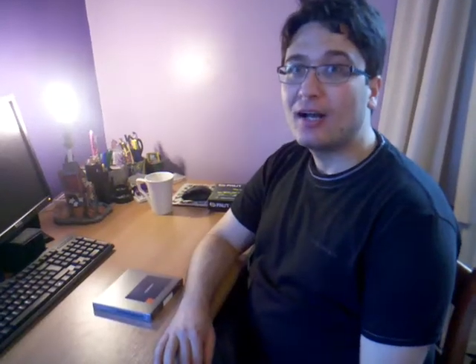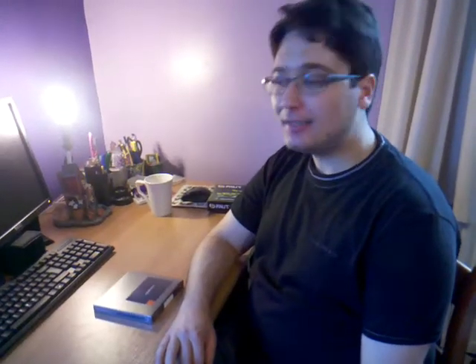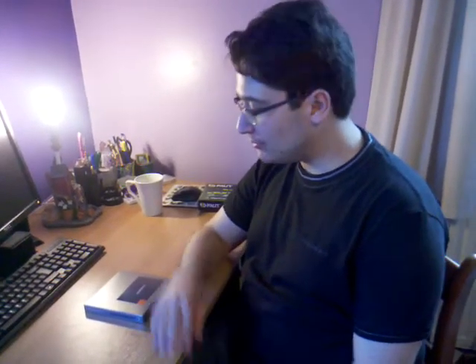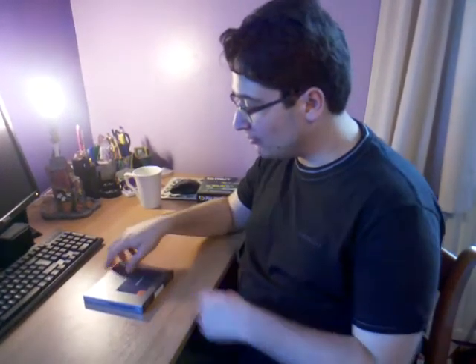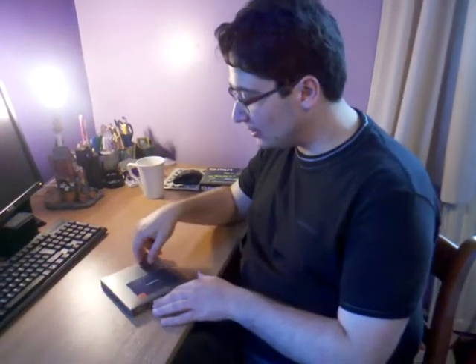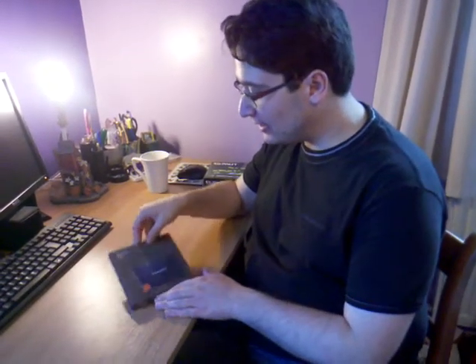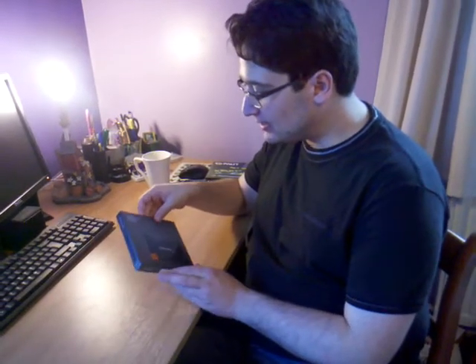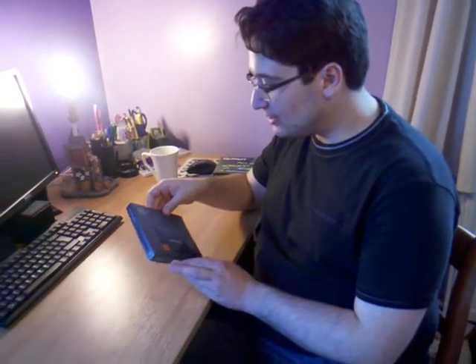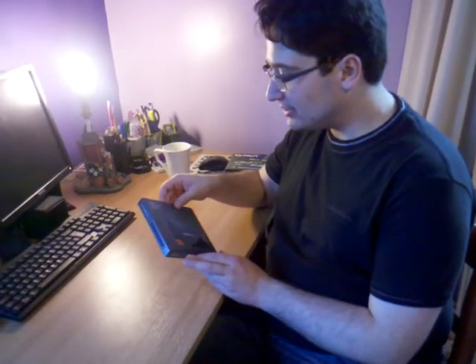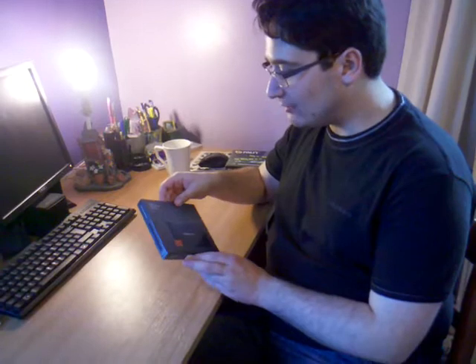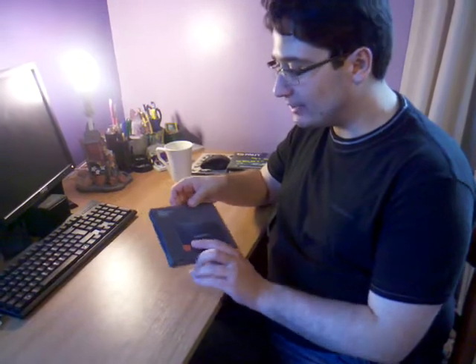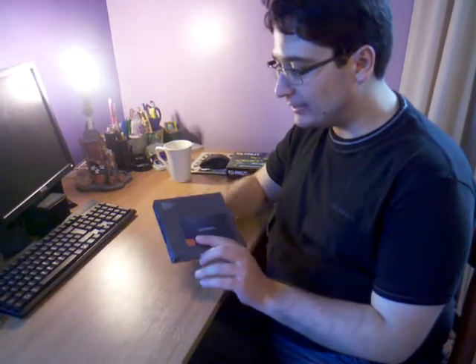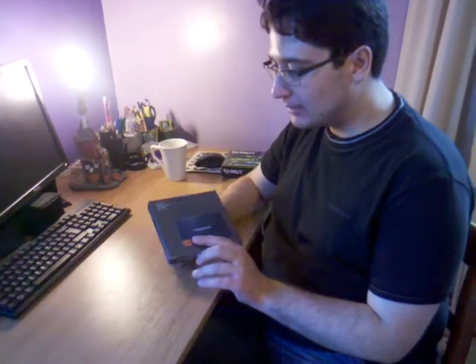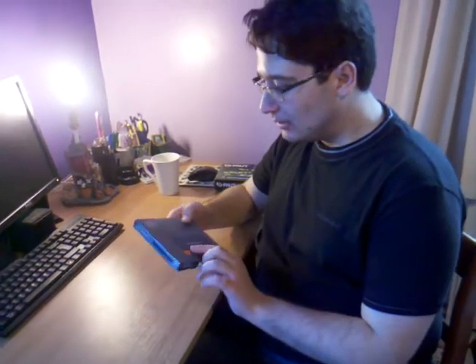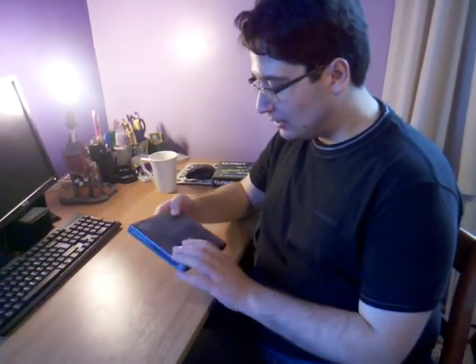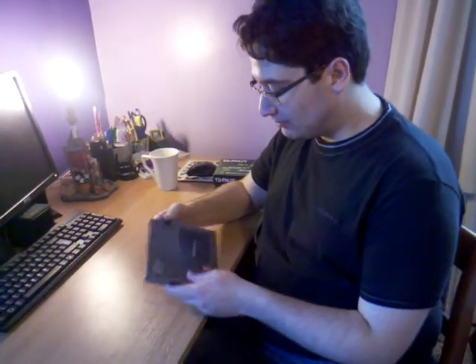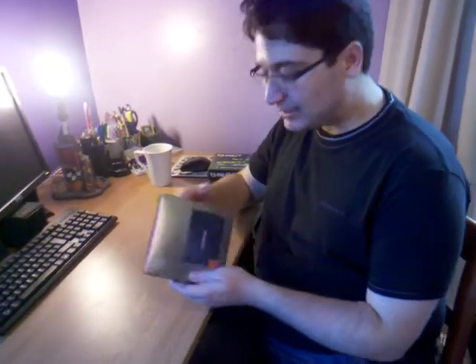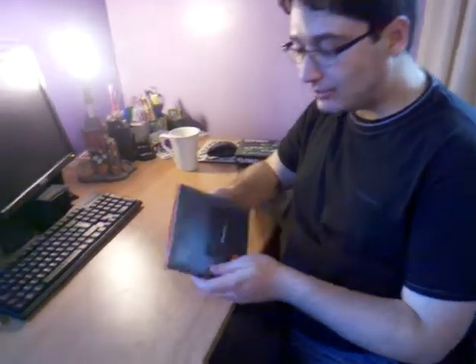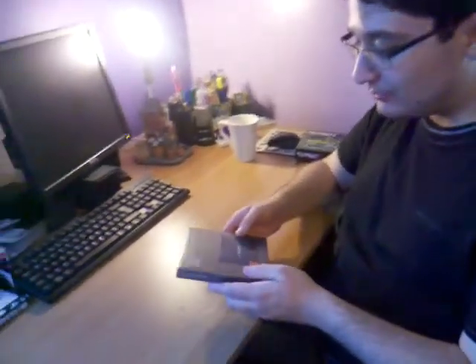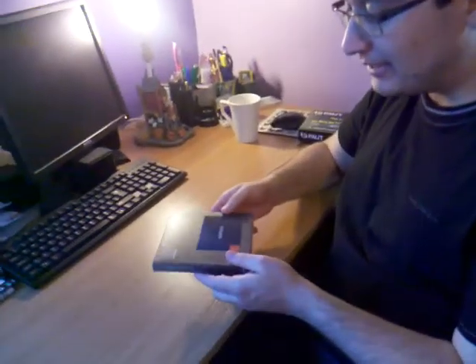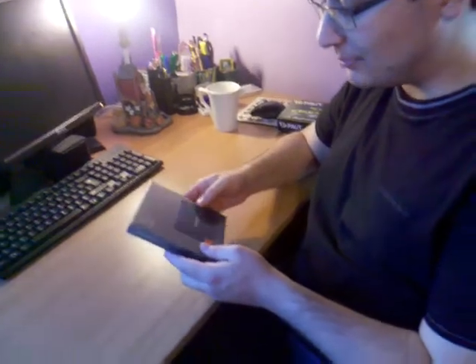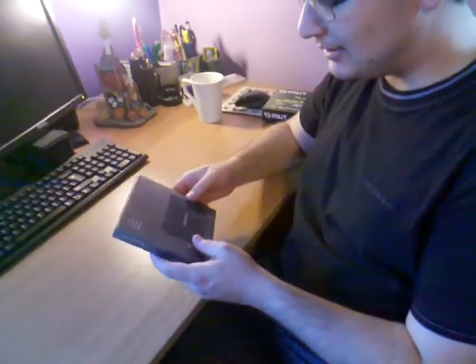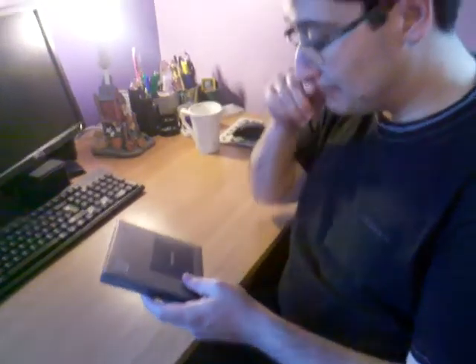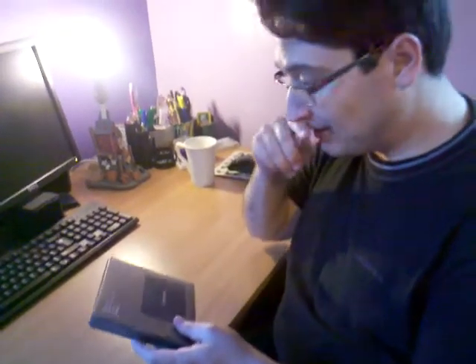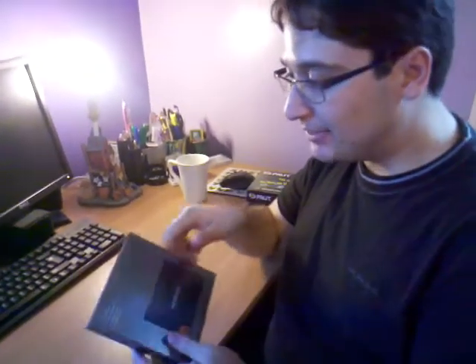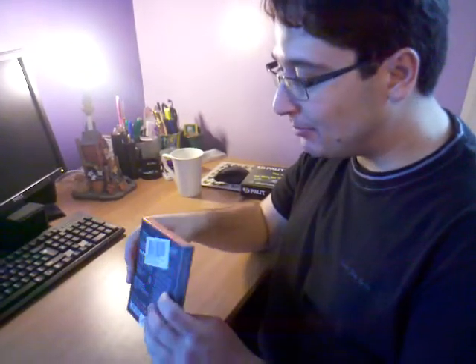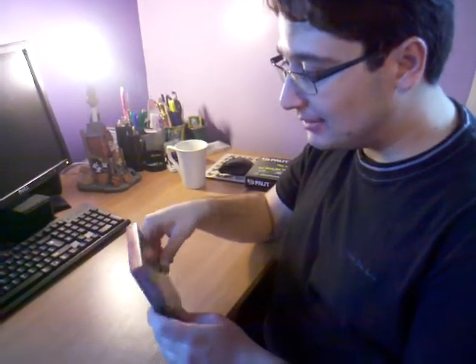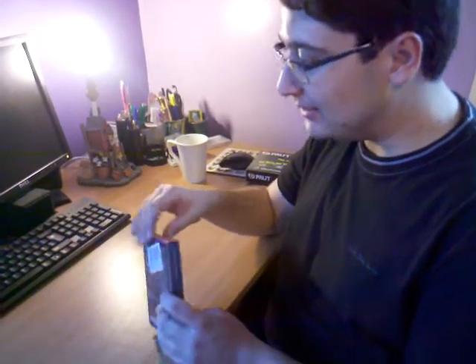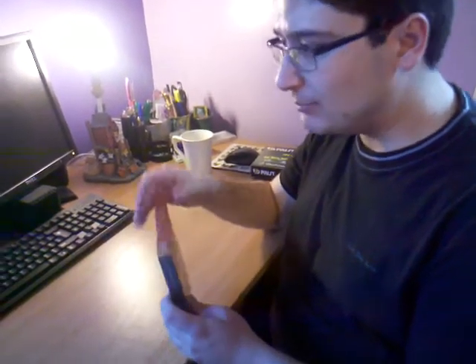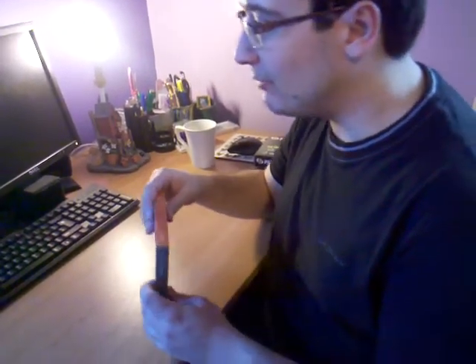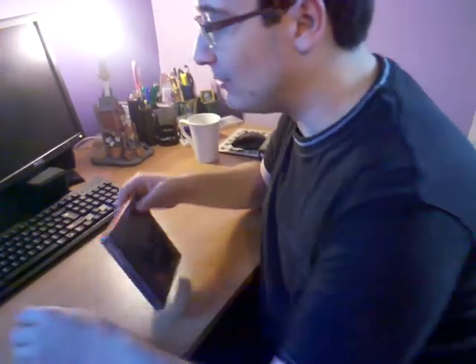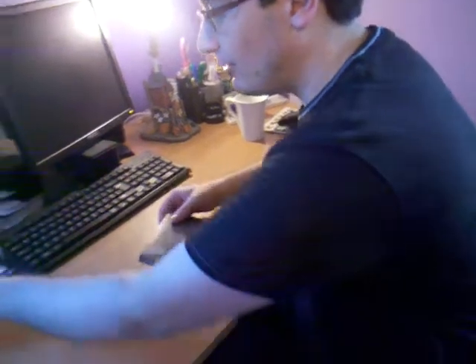Hi guys, today I'm doing the unboxing of a Samsung Solid State Drive 8xE series. This is actually quite a good drive — it's 128GB and it's pretty reasonably priced and it's actually reasonably popular at the moment if I remember correctly.